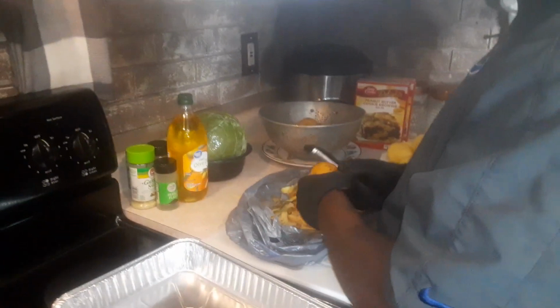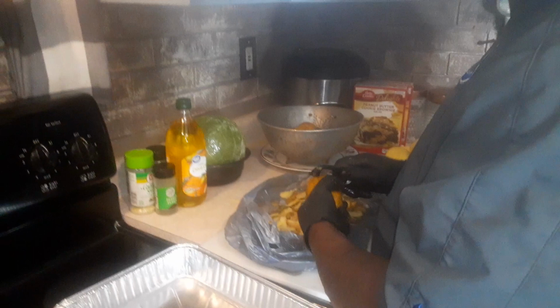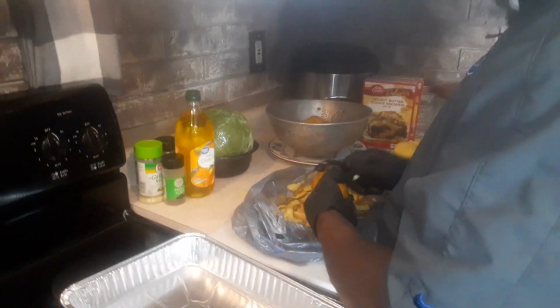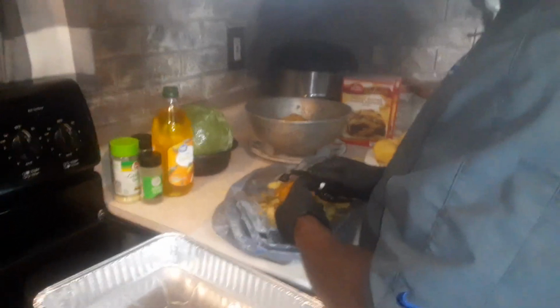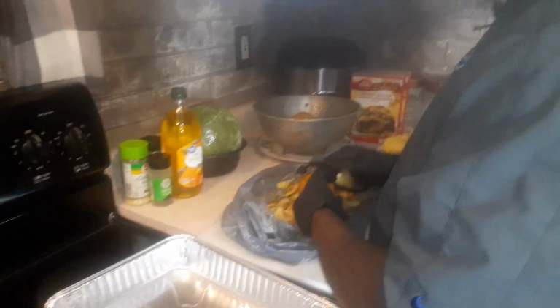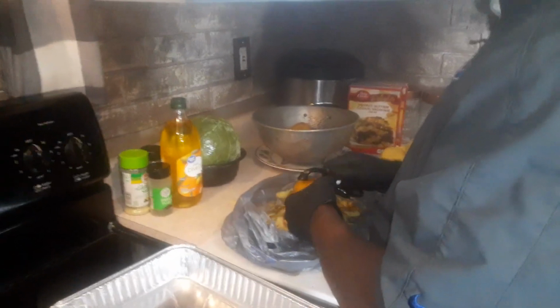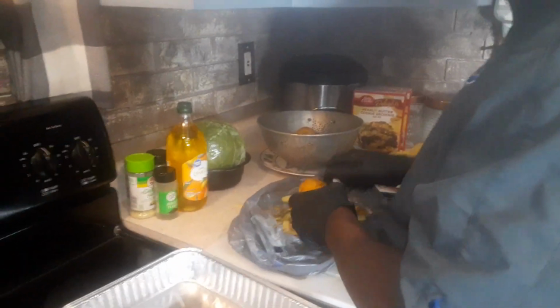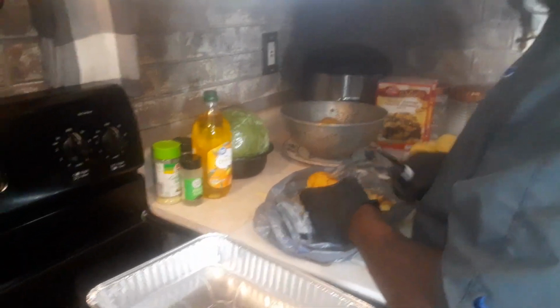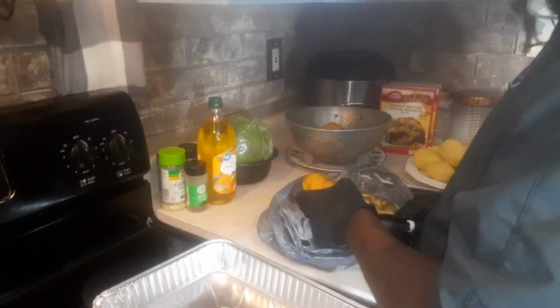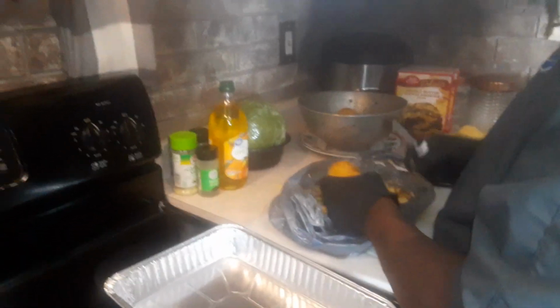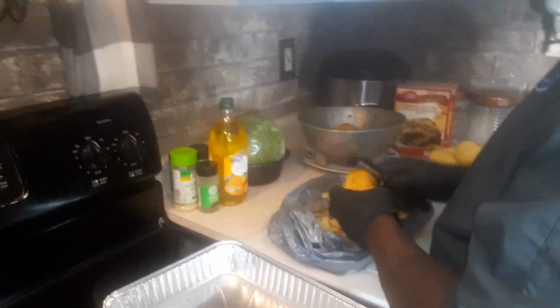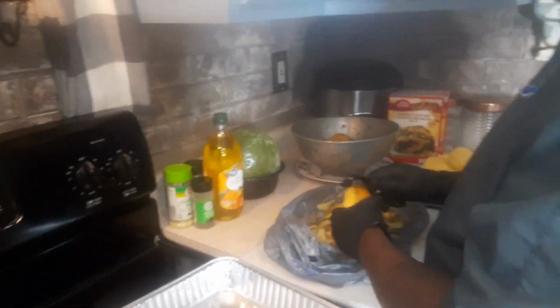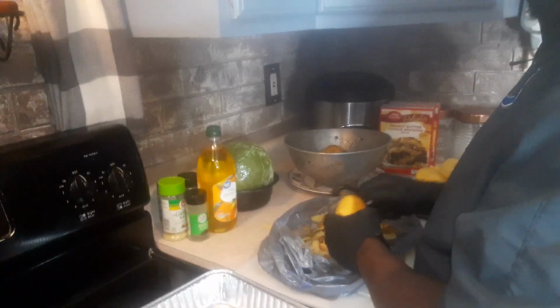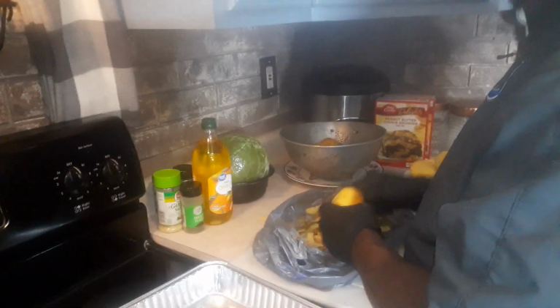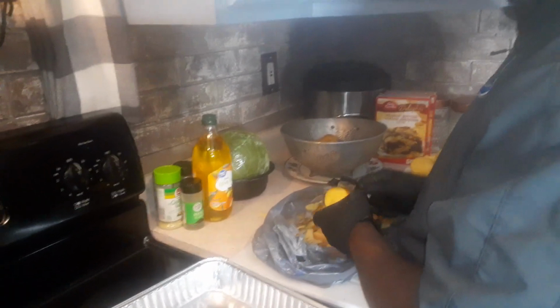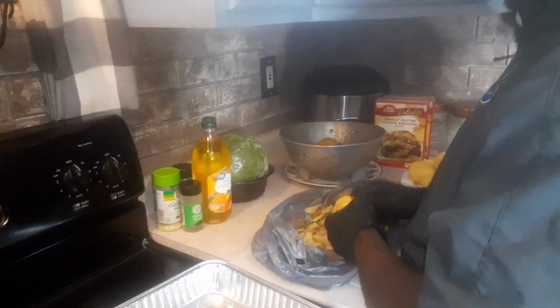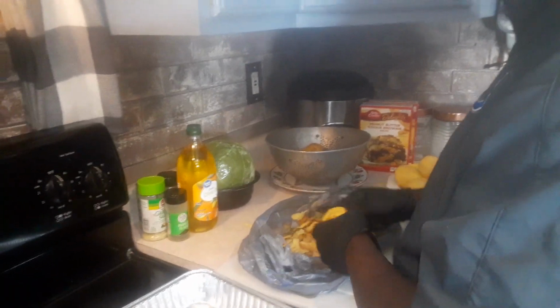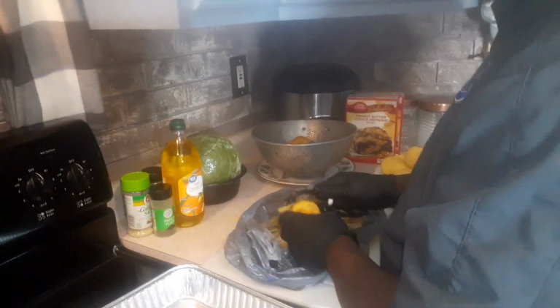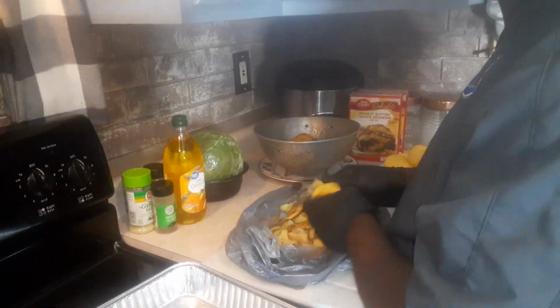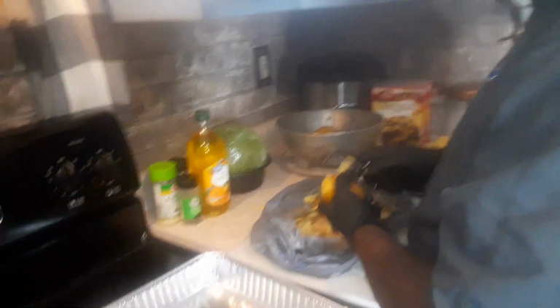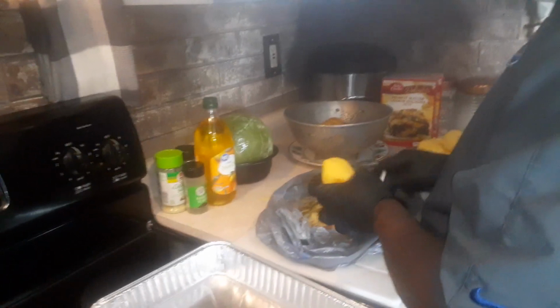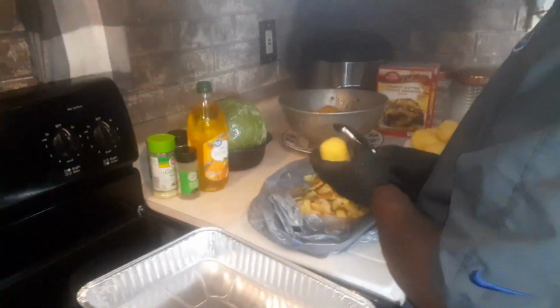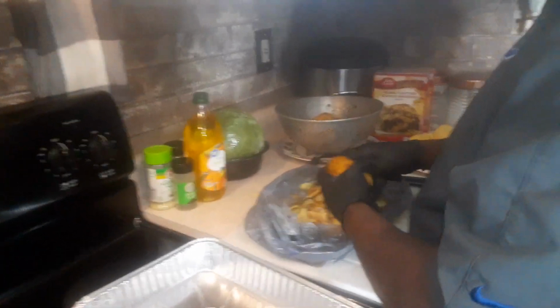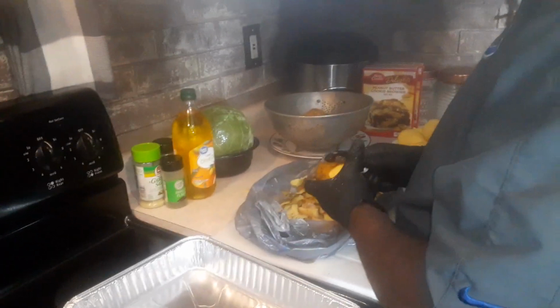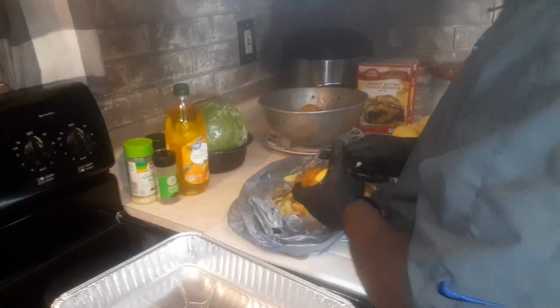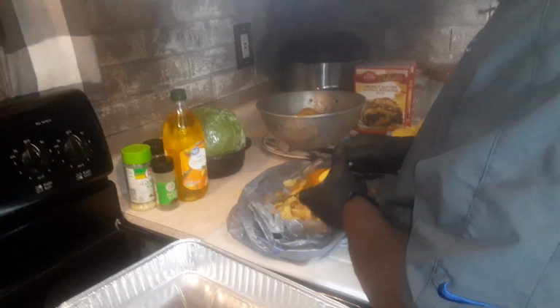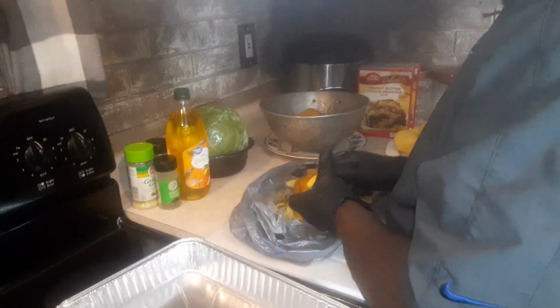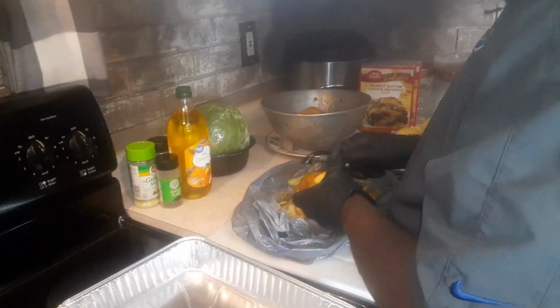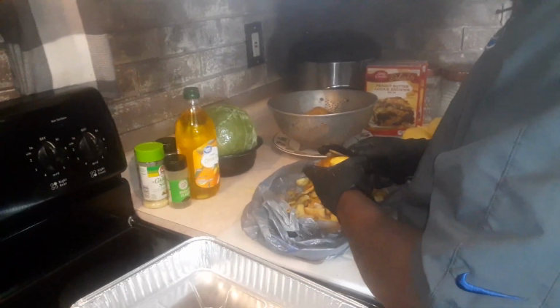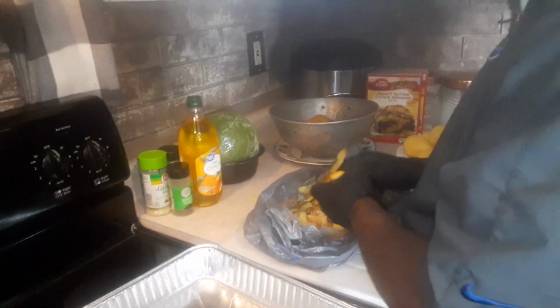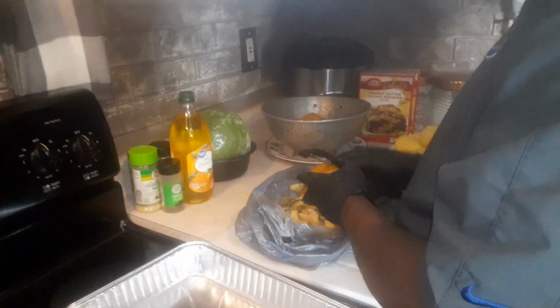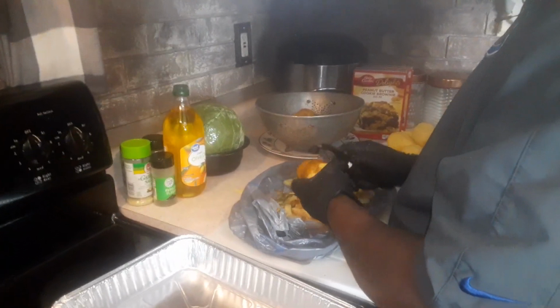We'll take our steak right on top with a little olive oil. Cut up some butter. We're going to go with cabbage — chop the cabbage on top.